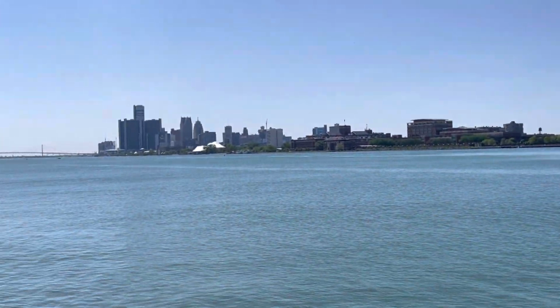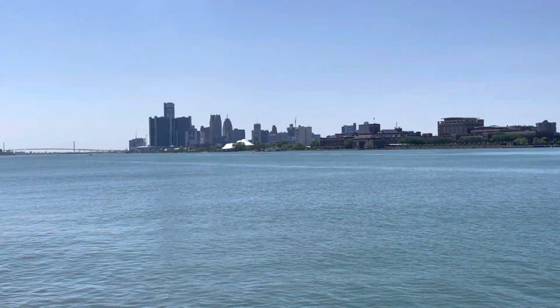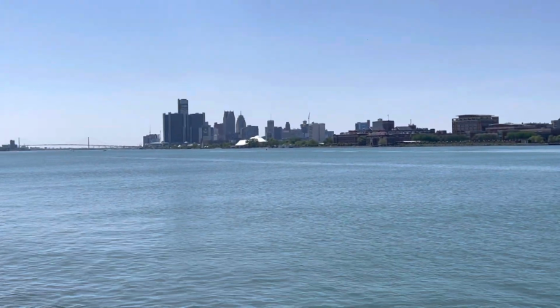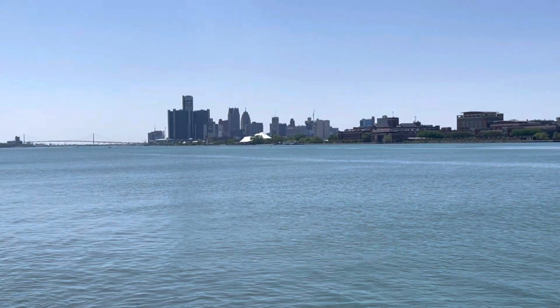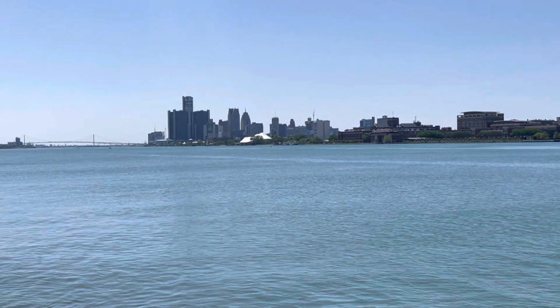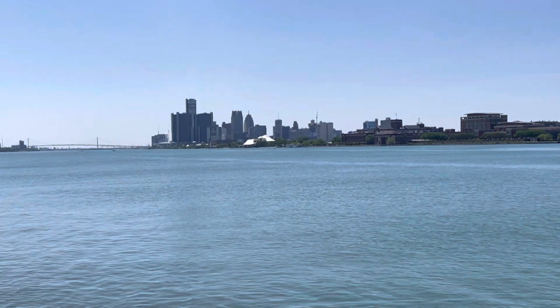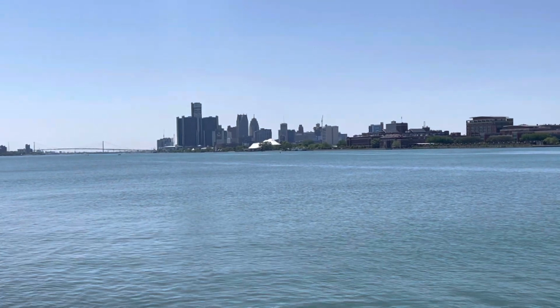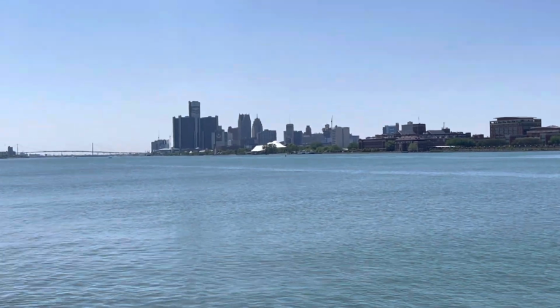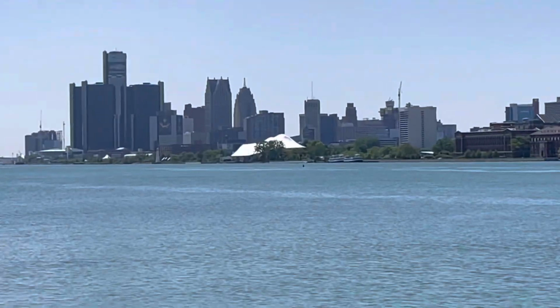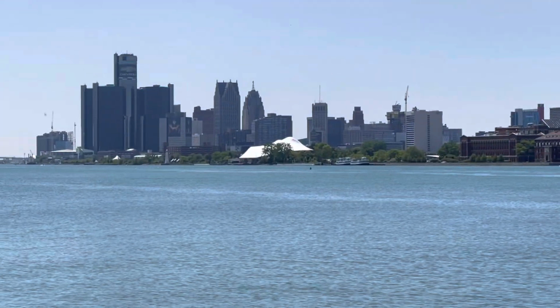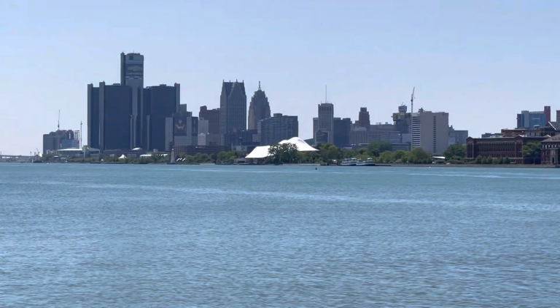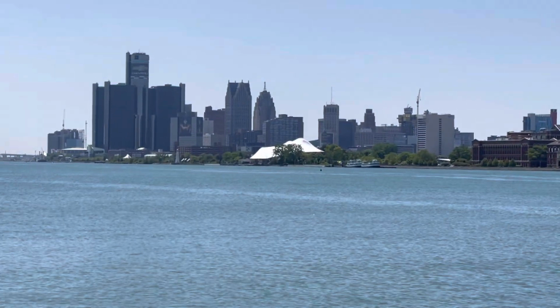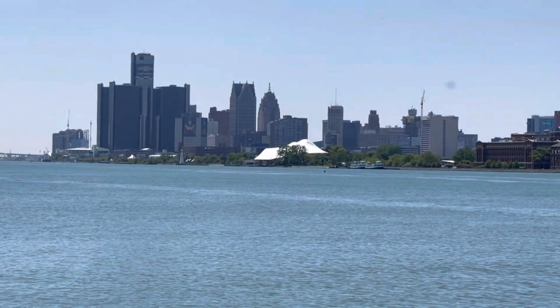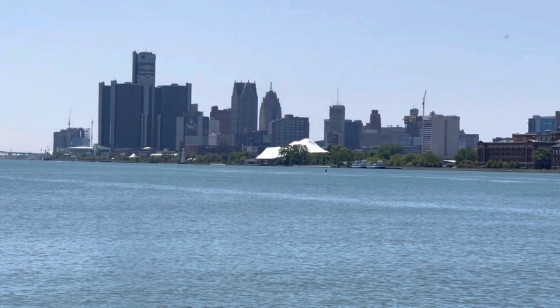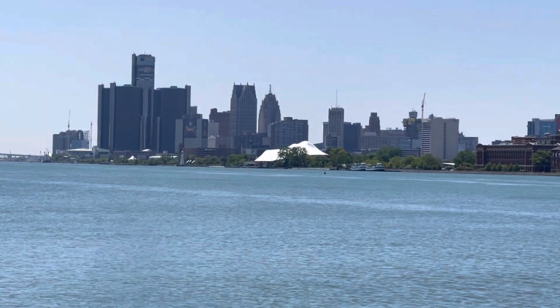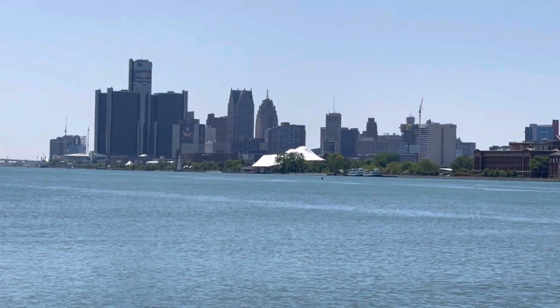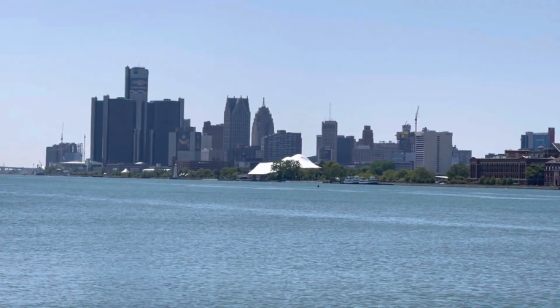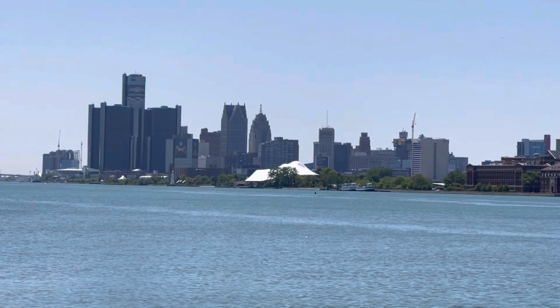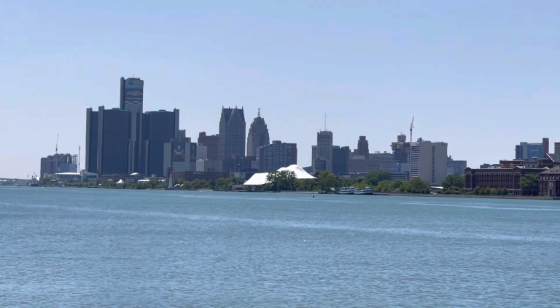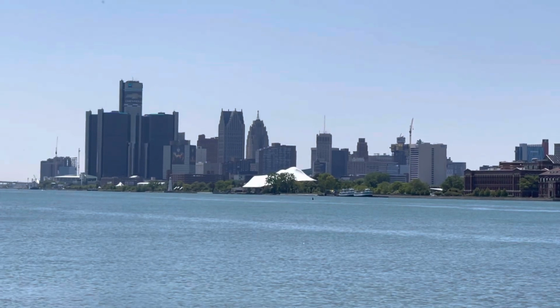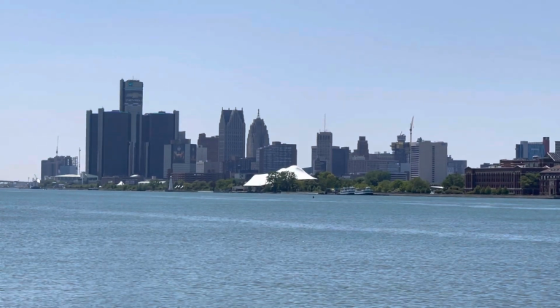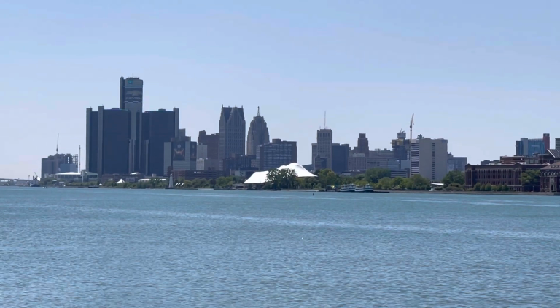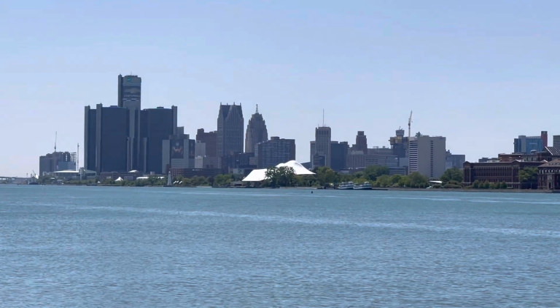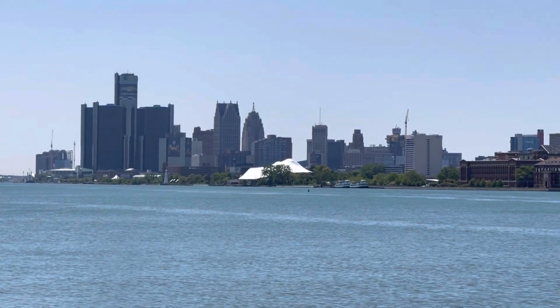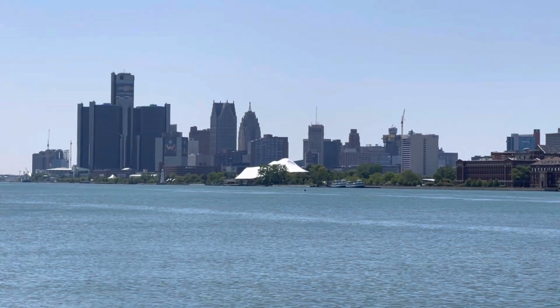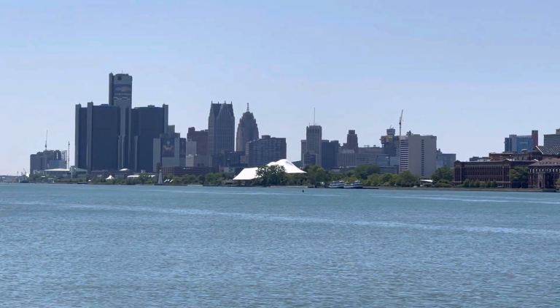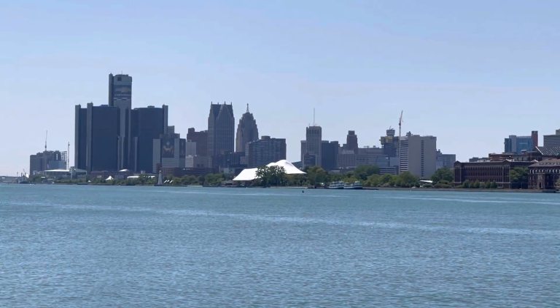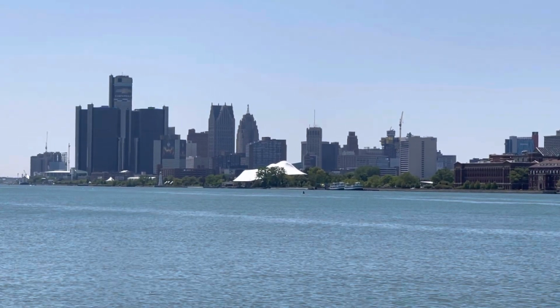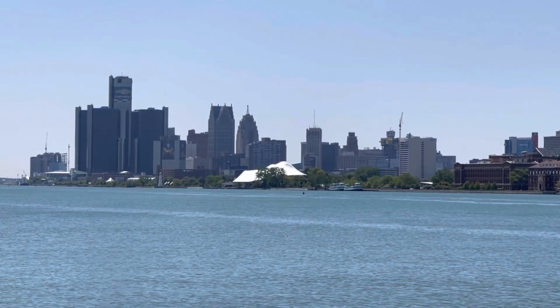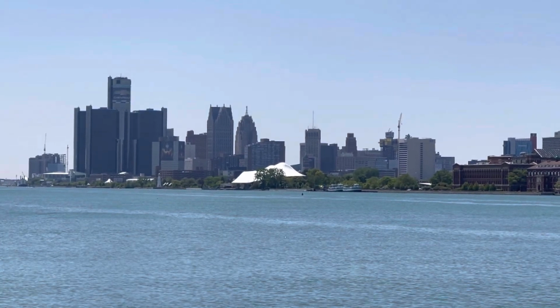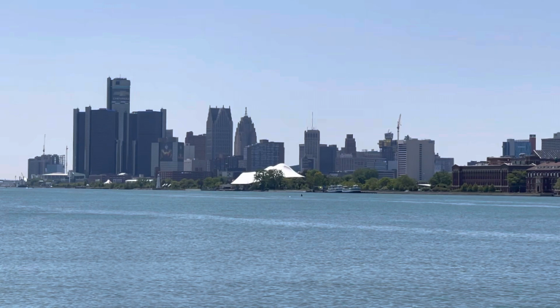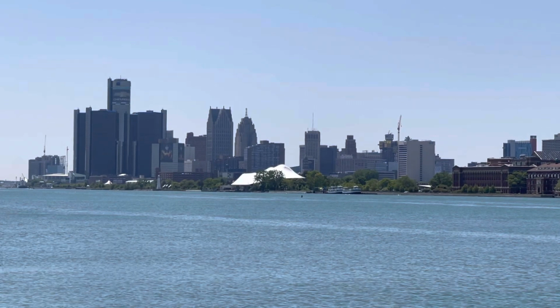So I hope you guys like this video. Please like and subscribe. This is the nicest view of downtown Detroit that I could get you. Have a great day — we'll catch you on the next one.